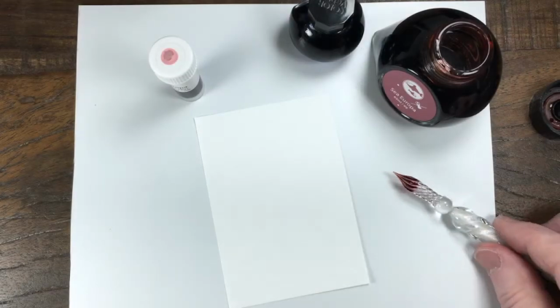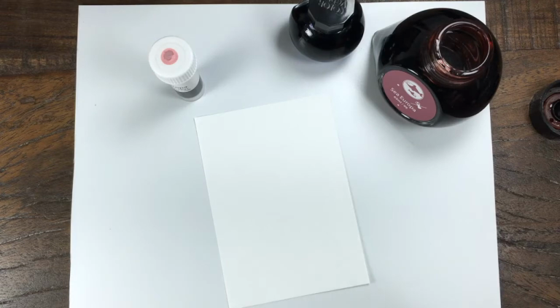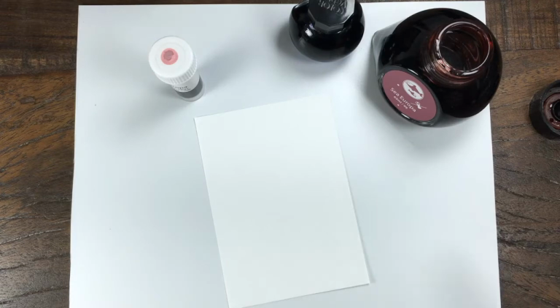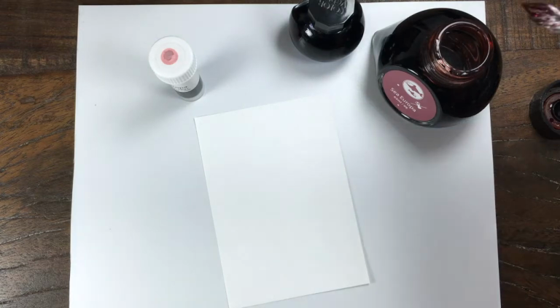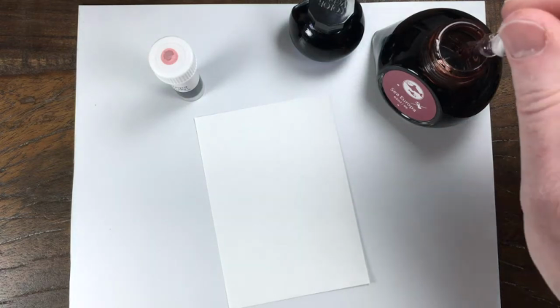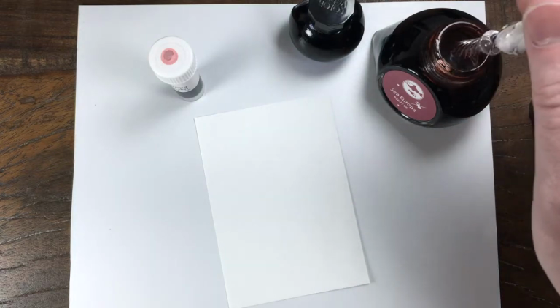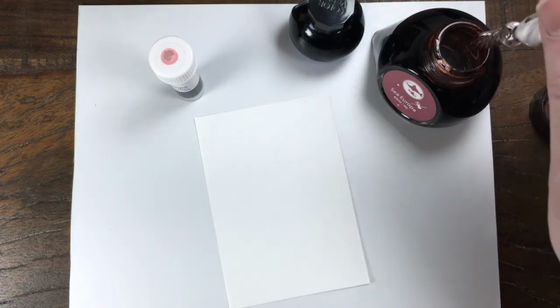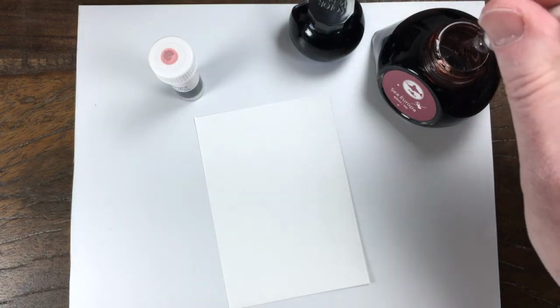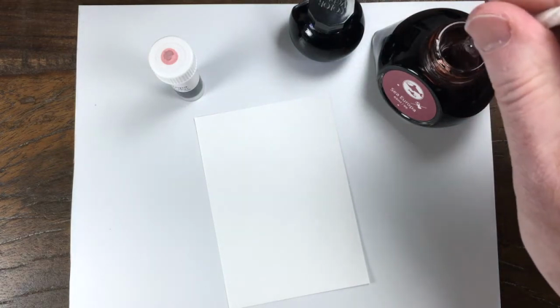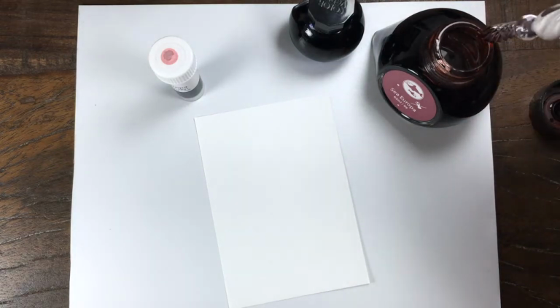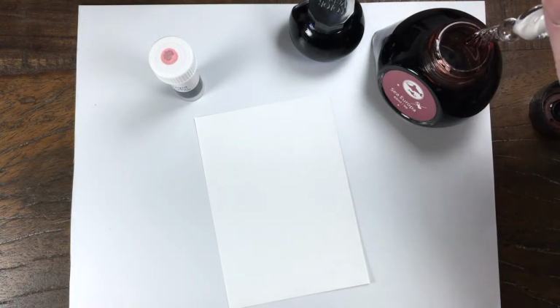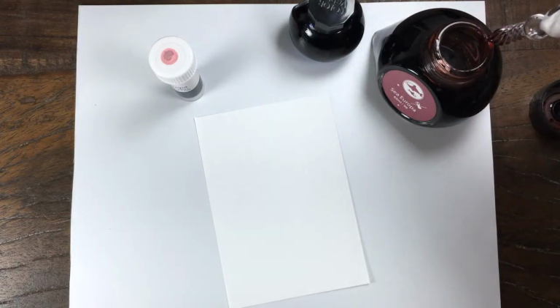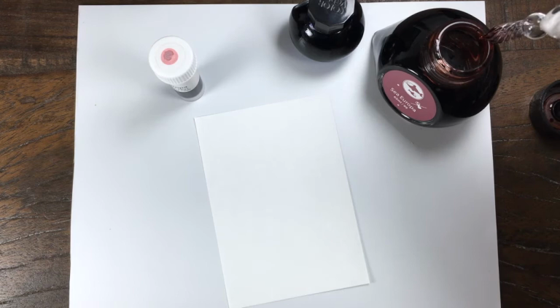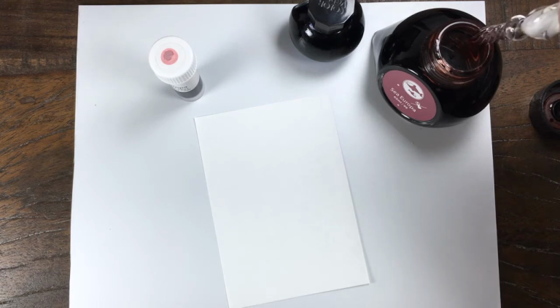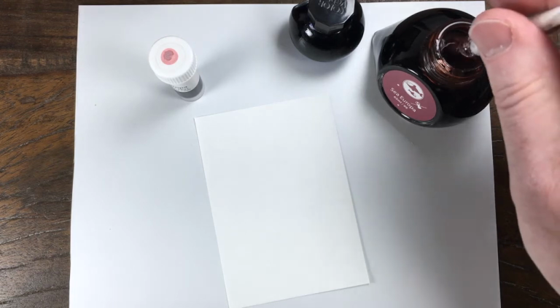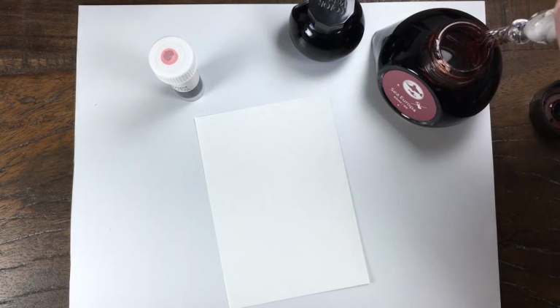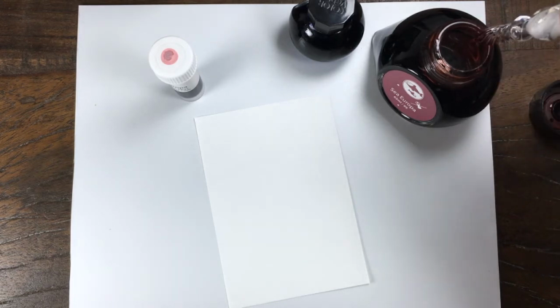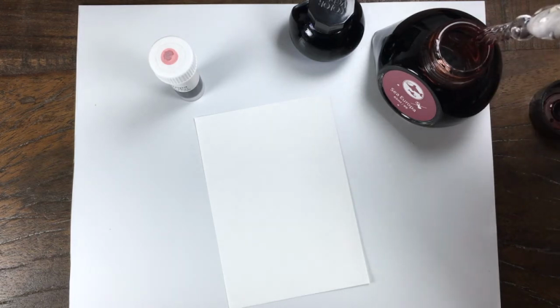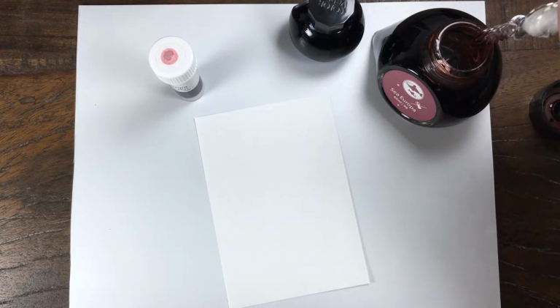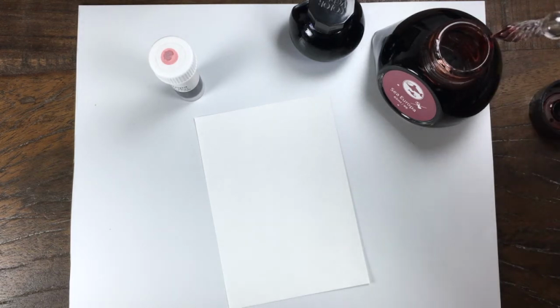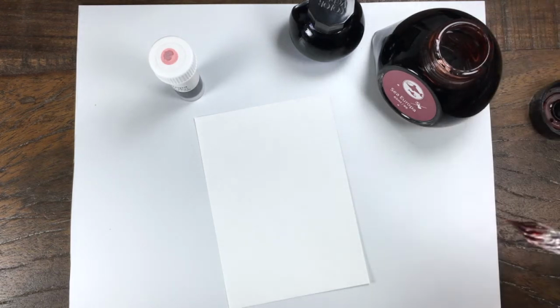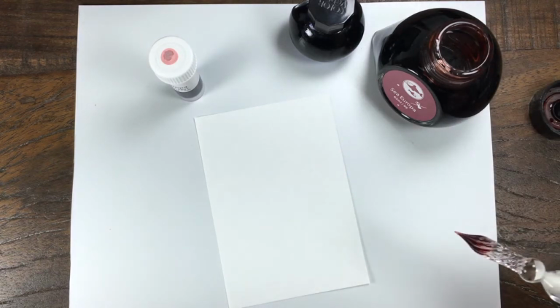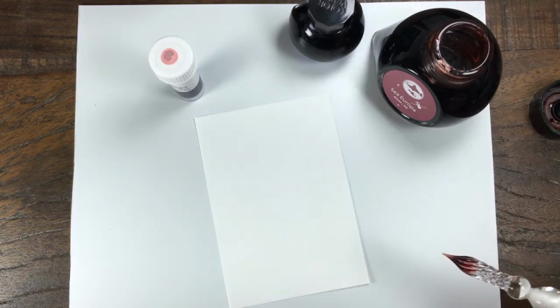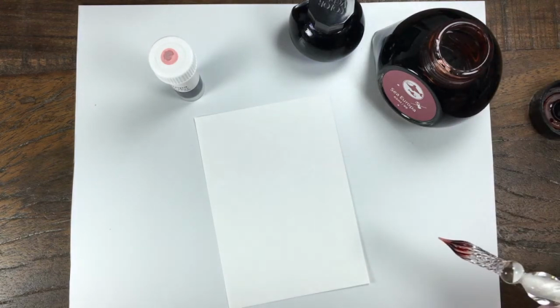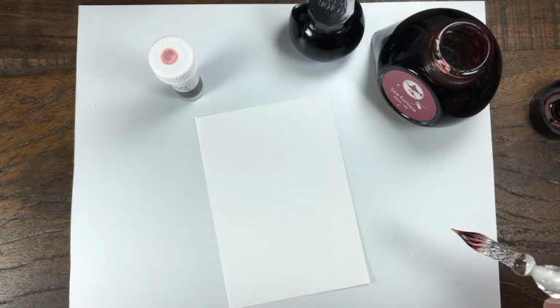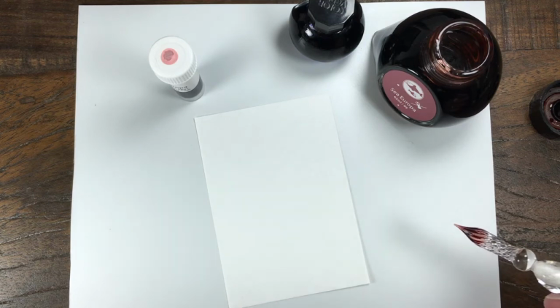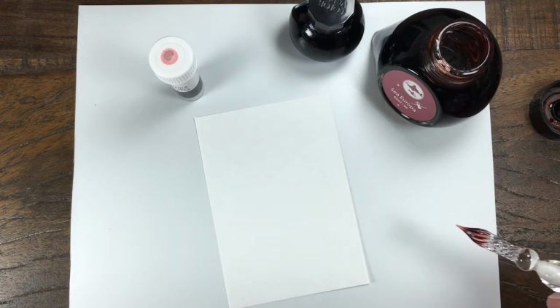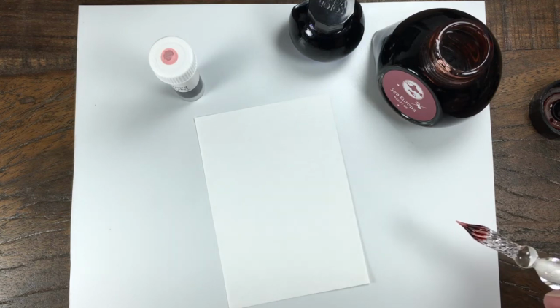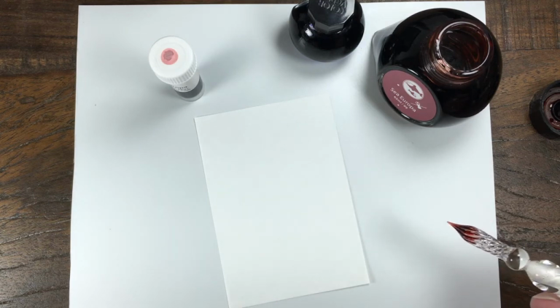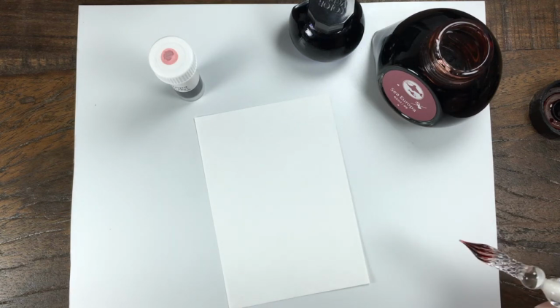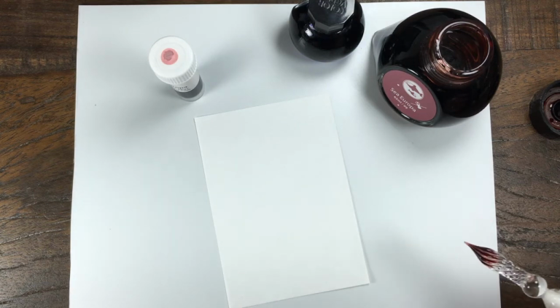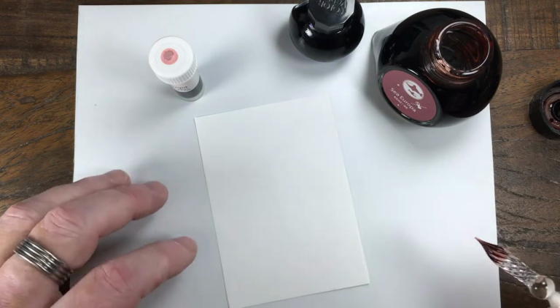Hey folks, it's Mike at the Pen Outpost. For this video we're going to be working with the next ink in the Colorverse Season 1 Astrophysics. This color is called Sea Europa, number 9.